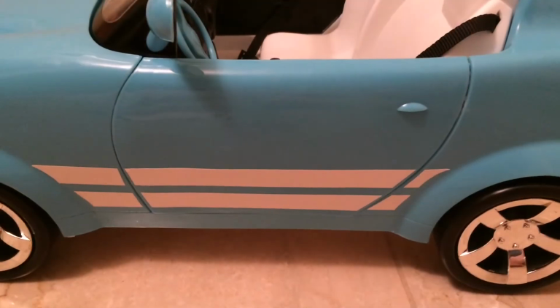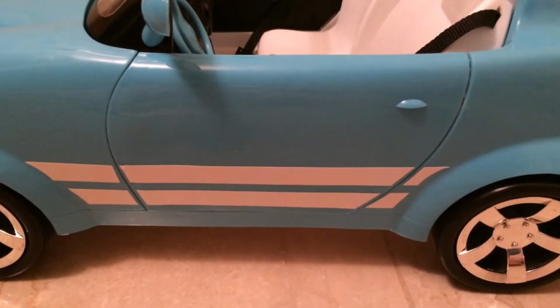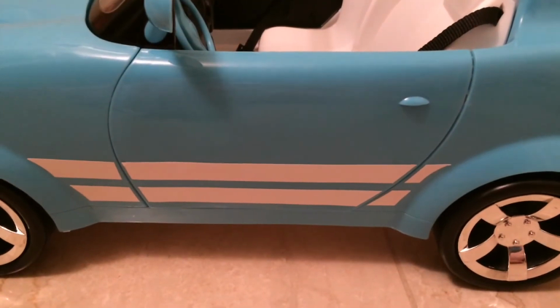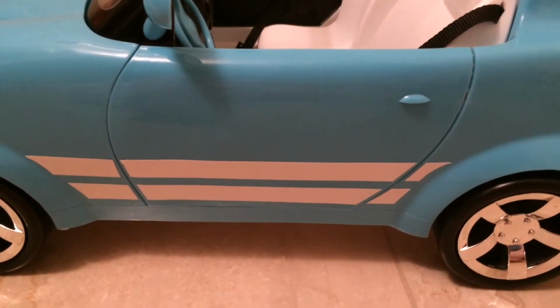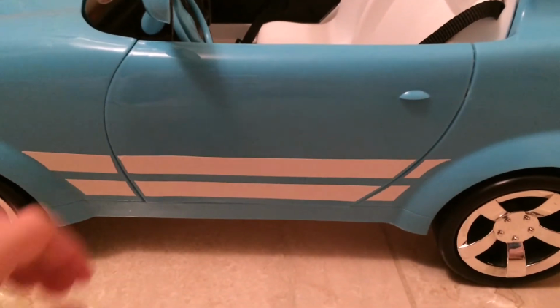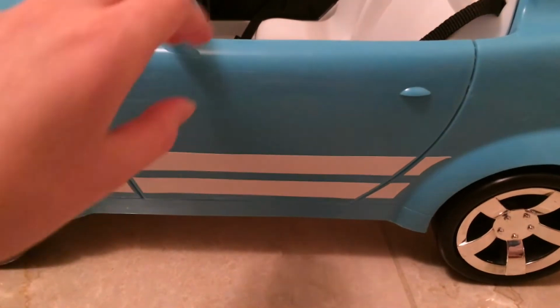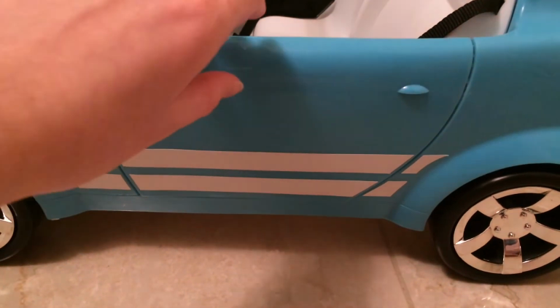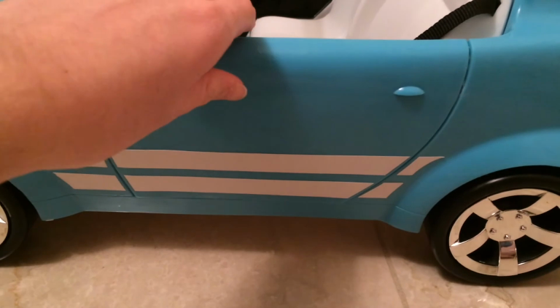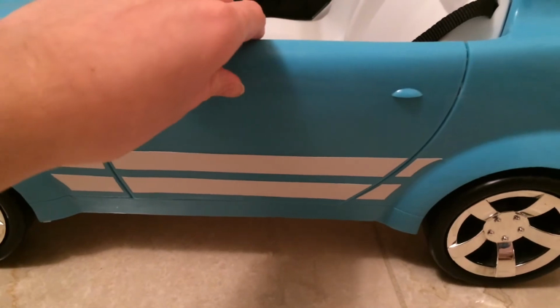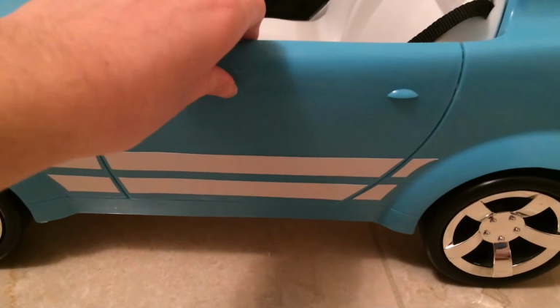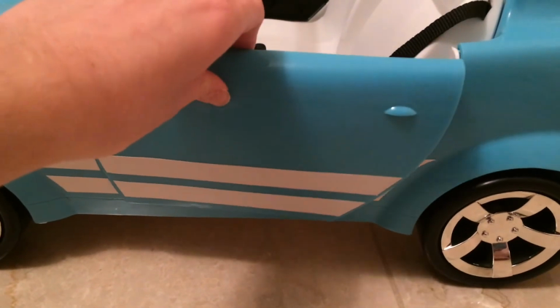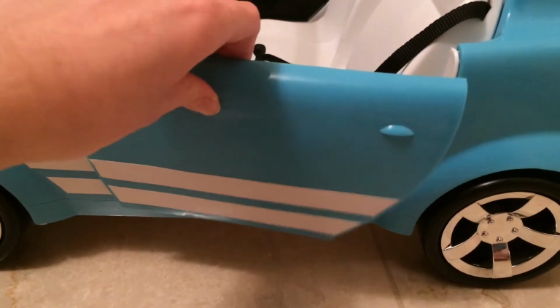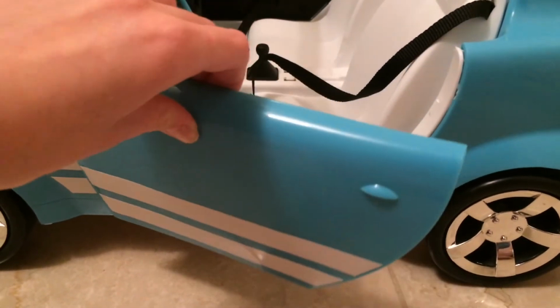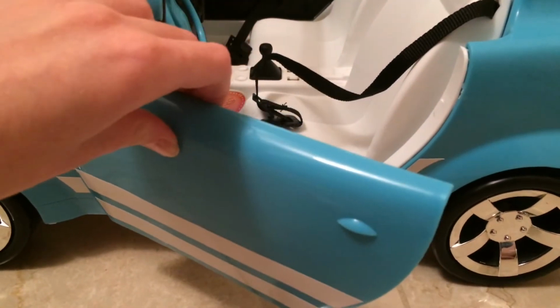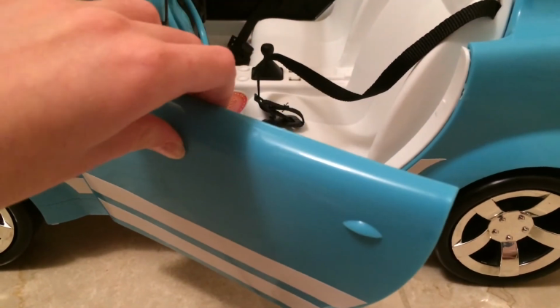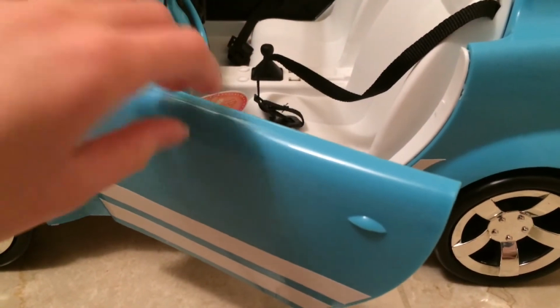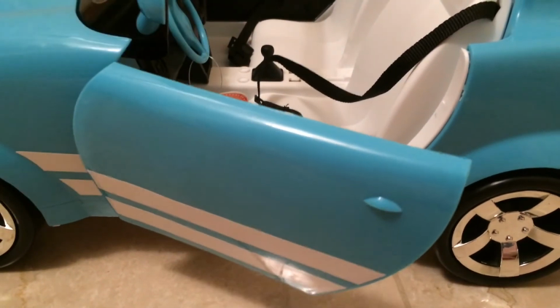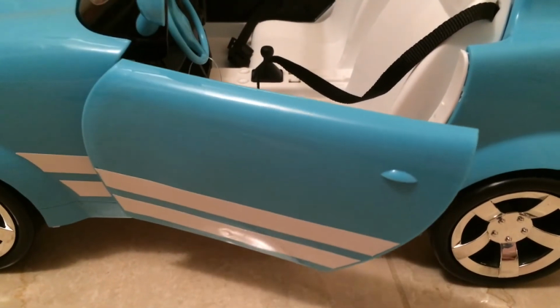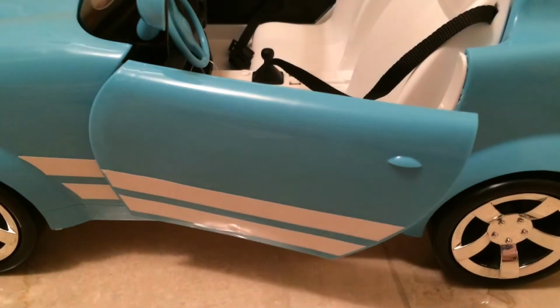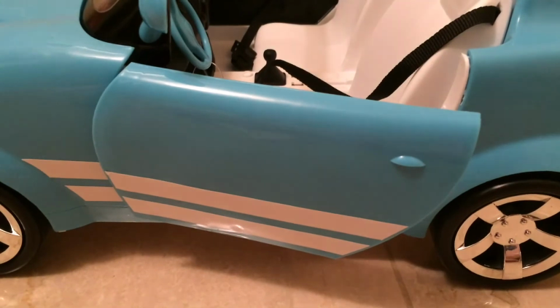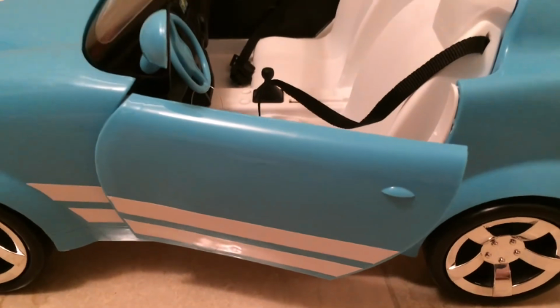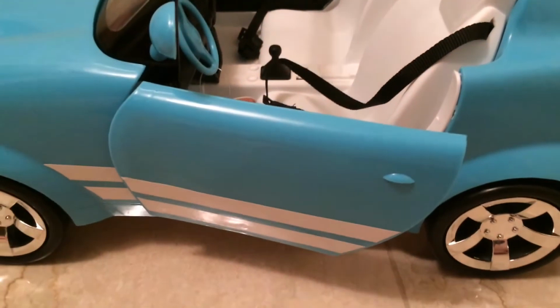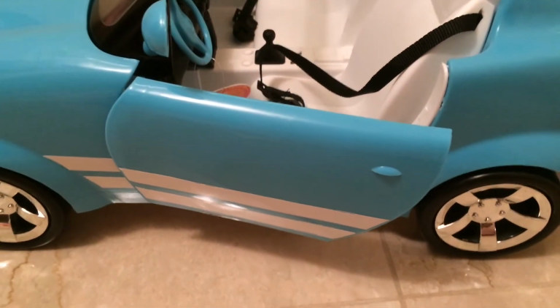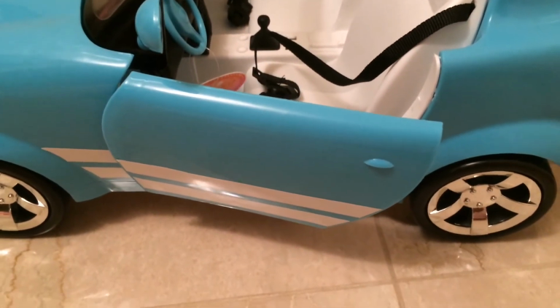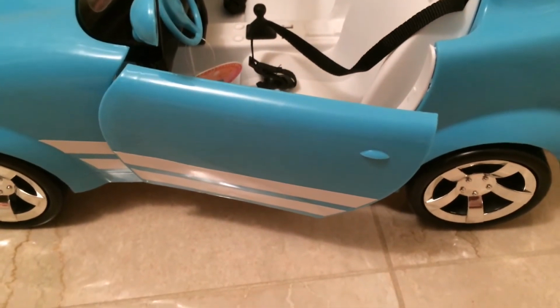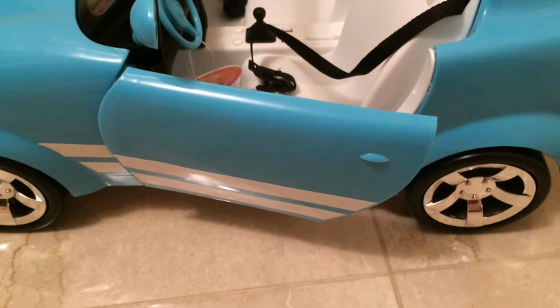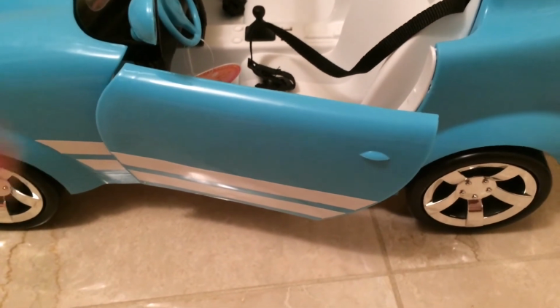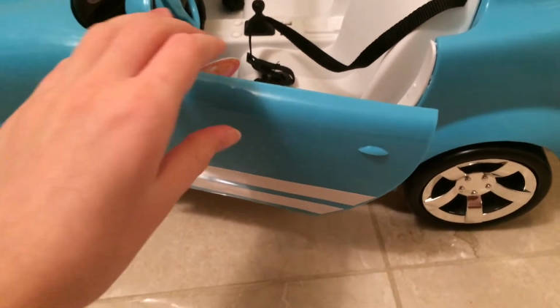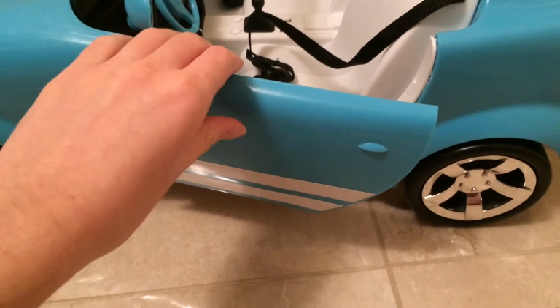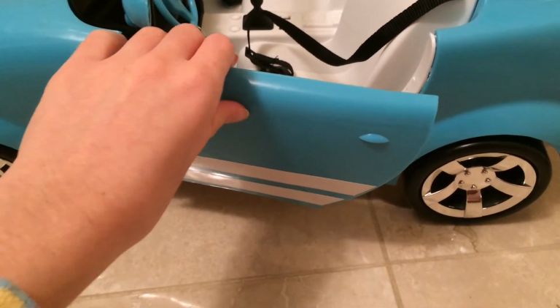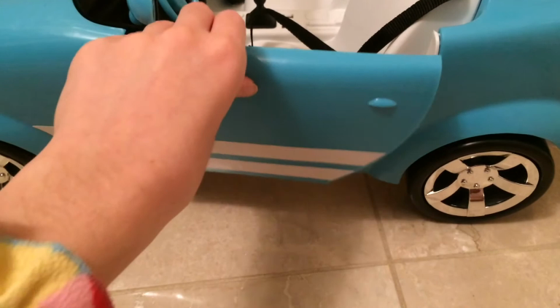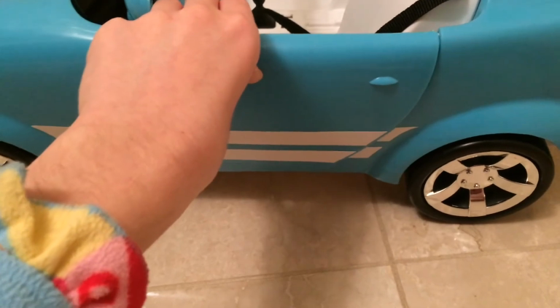Perhaps one of my most favorite features of this car is its working doors. This provides for lots of fun and play for you and your dolls, not to mention photo ops. Instagram, here we come.